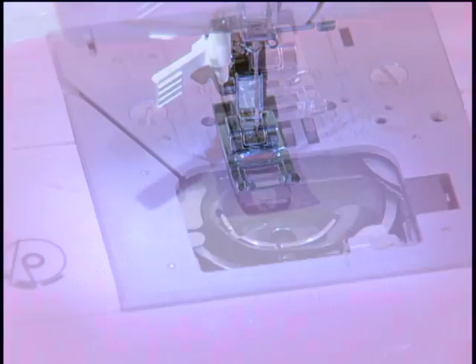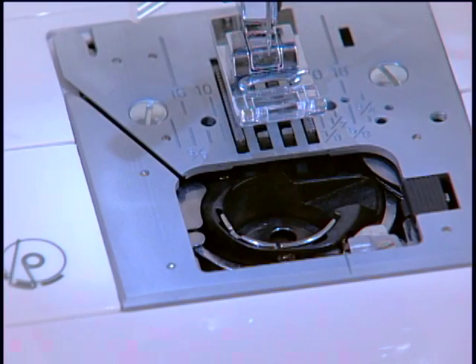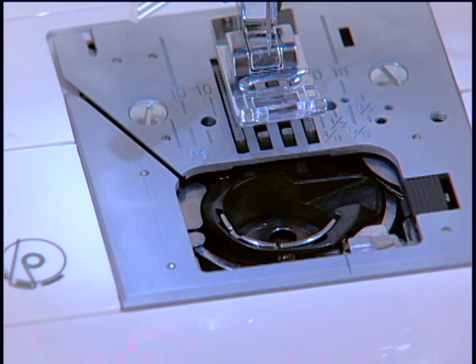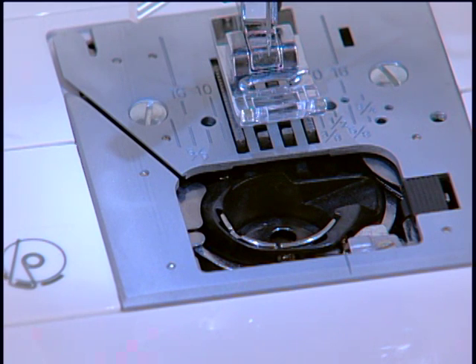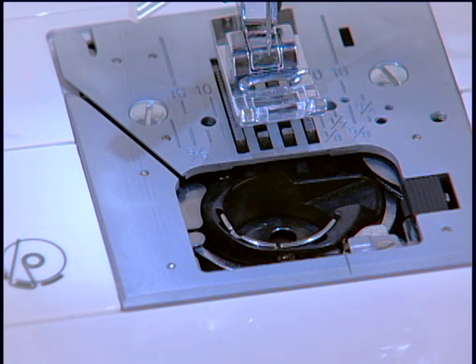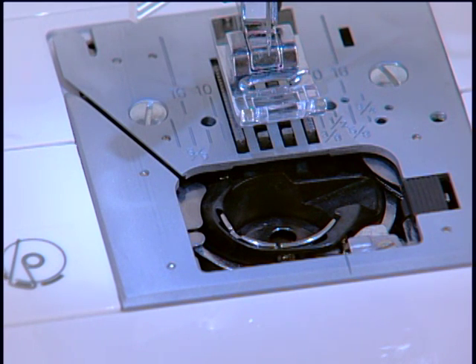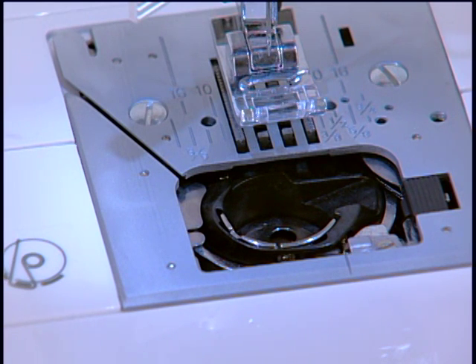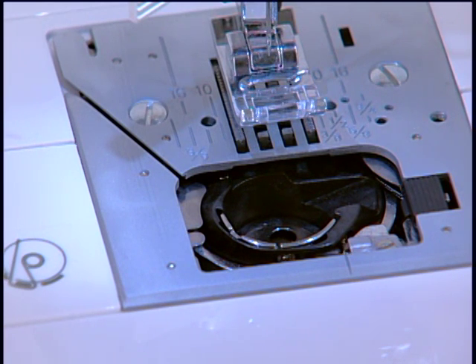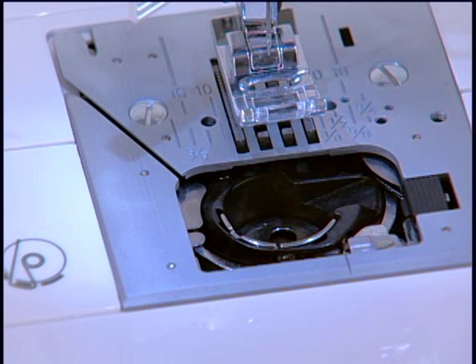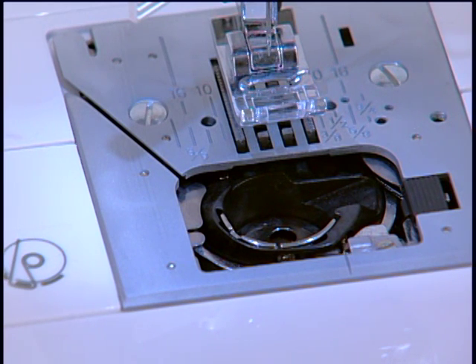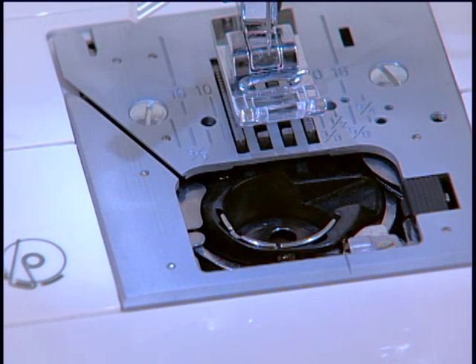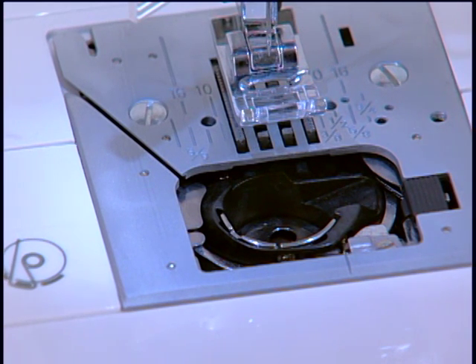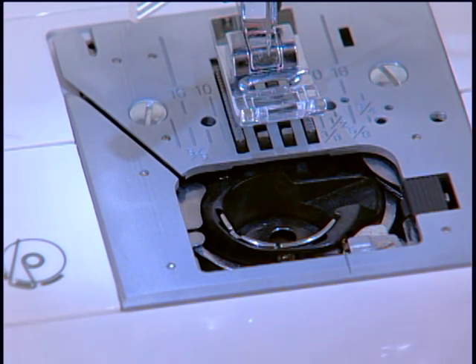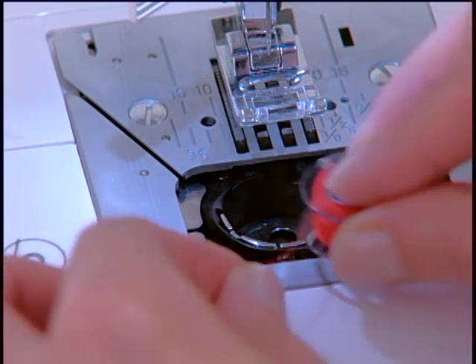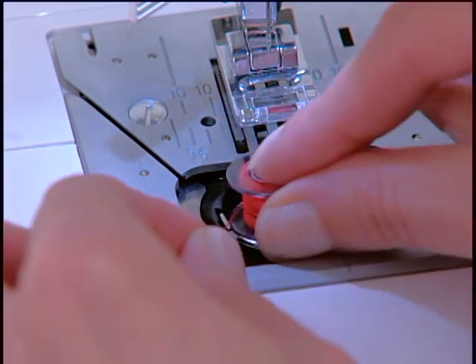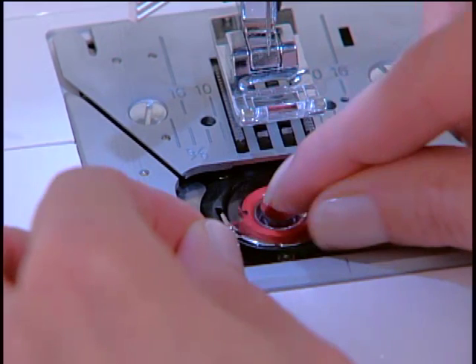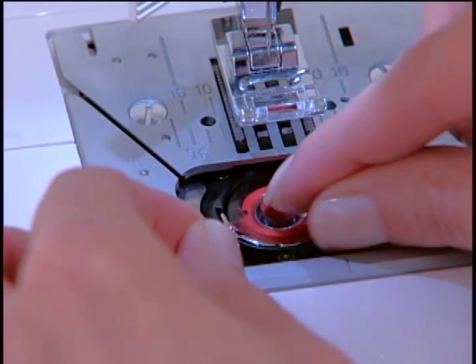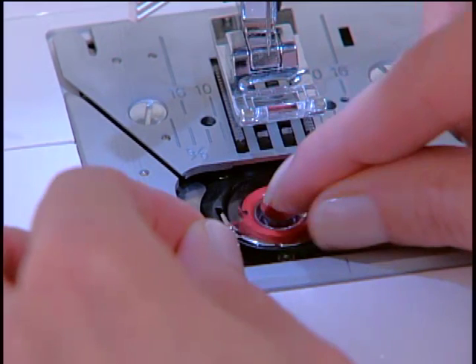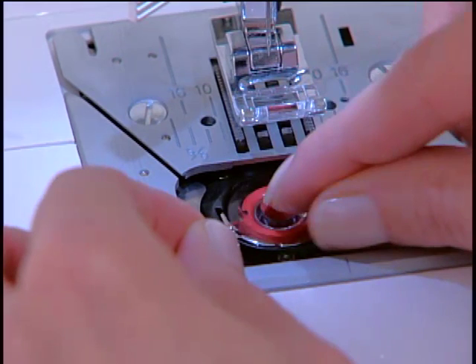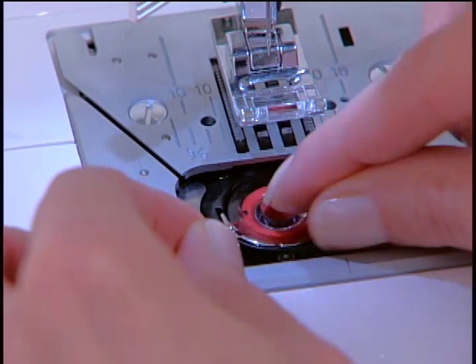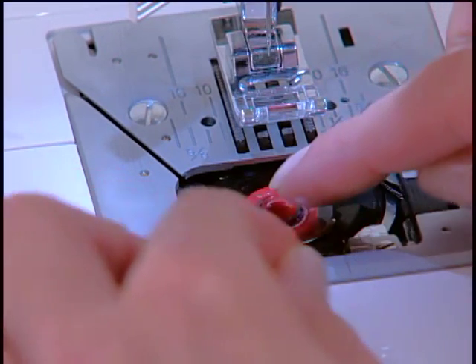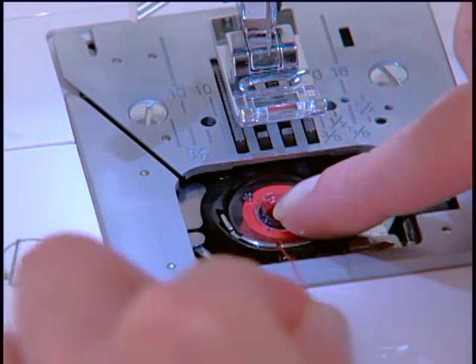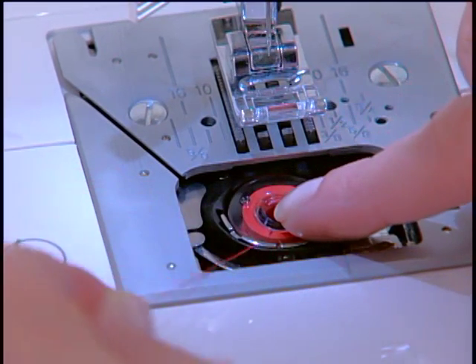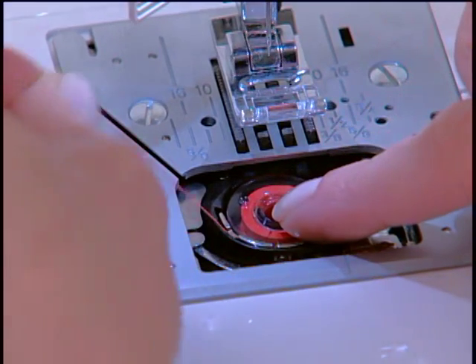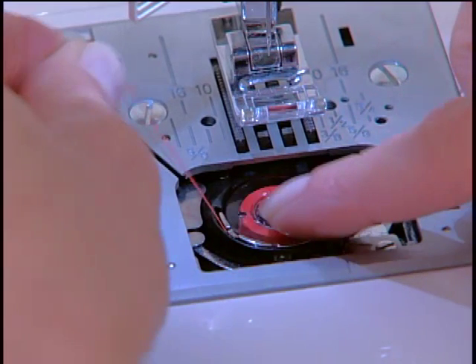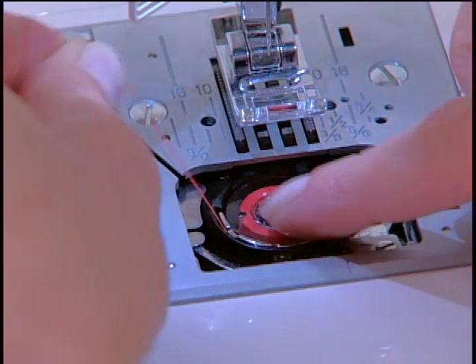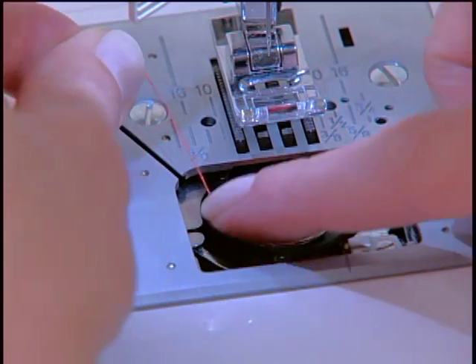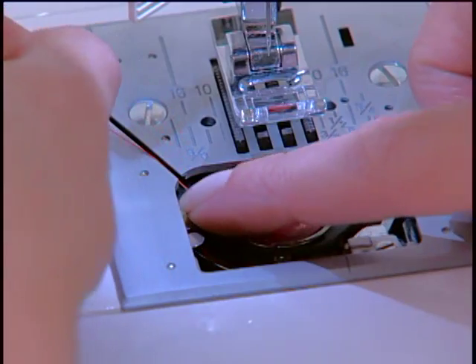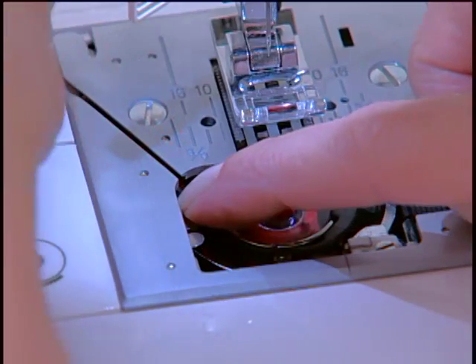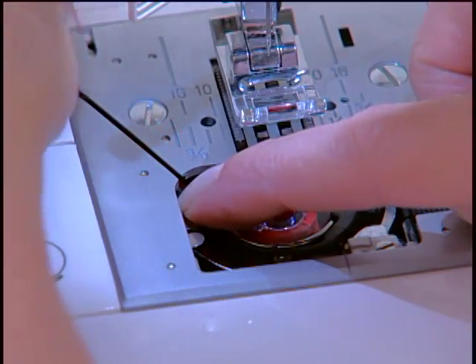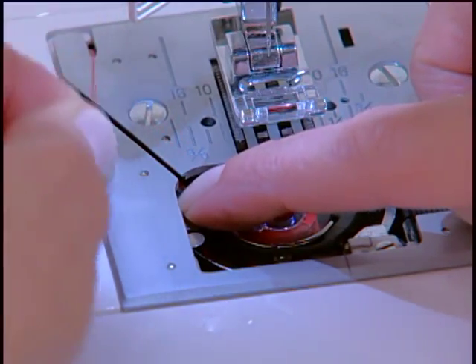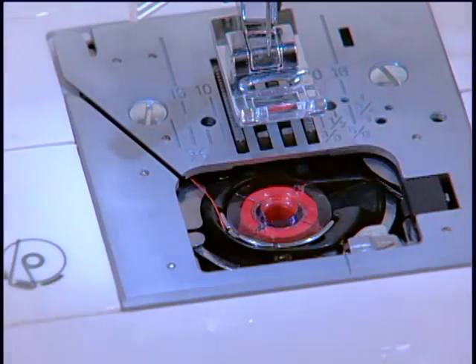The drop and sew bobbin system makes it quick to thread the bobbin area. Place the wound bobbin into the bobbin case, thread the bobbin case tension, then place the thread tail into the specially designed track.